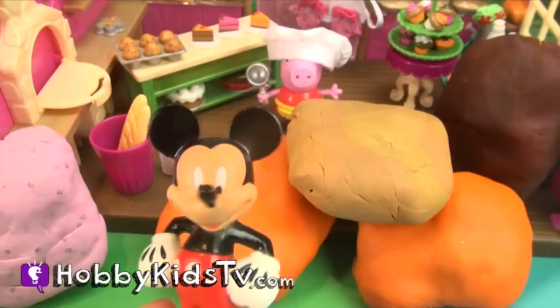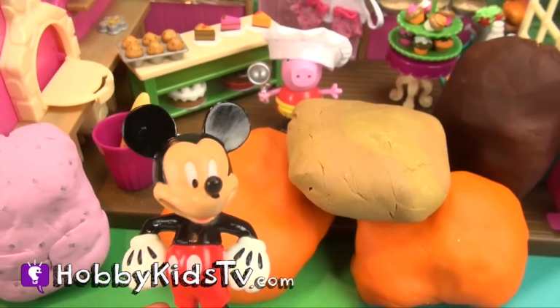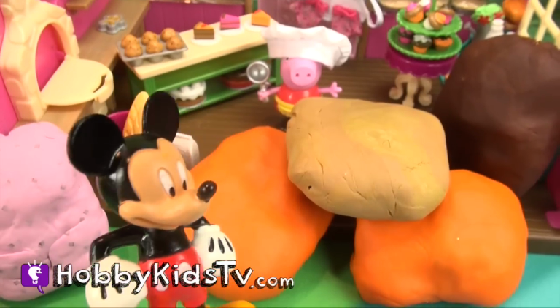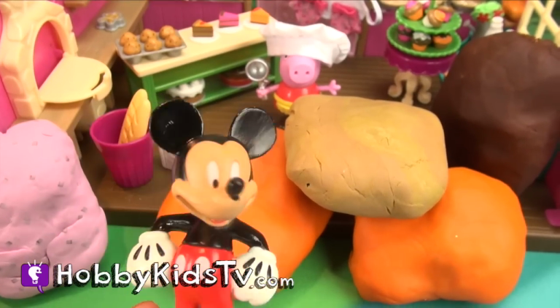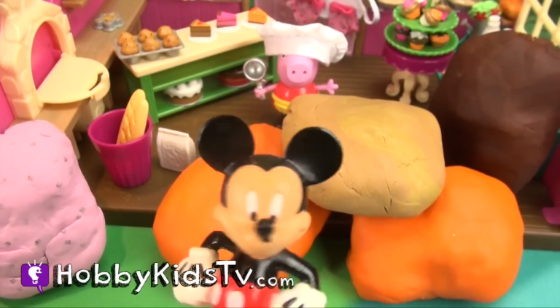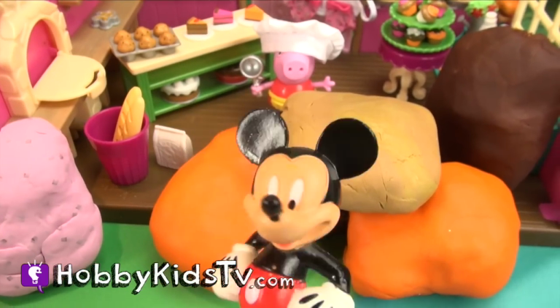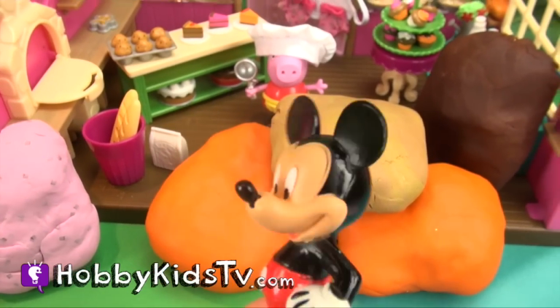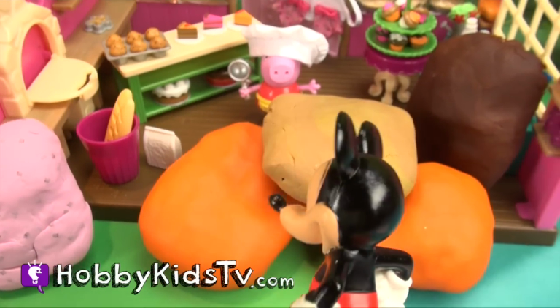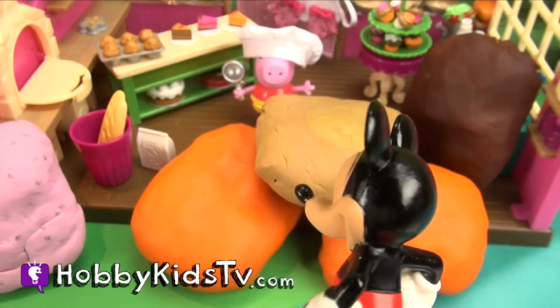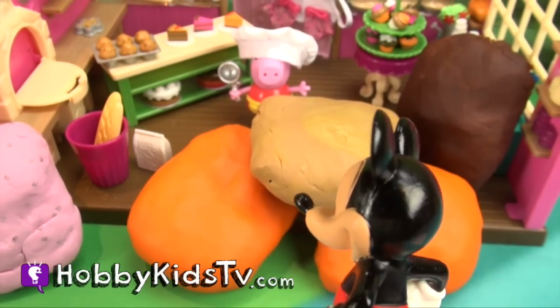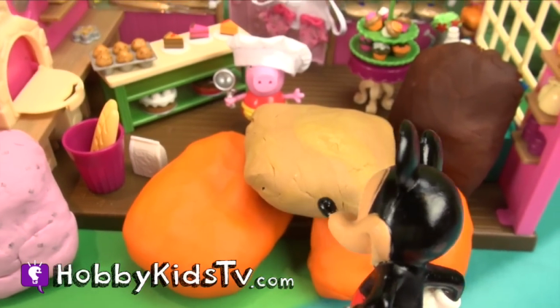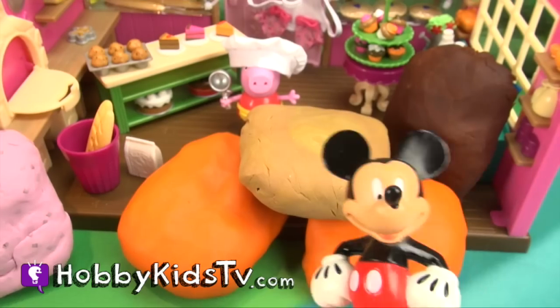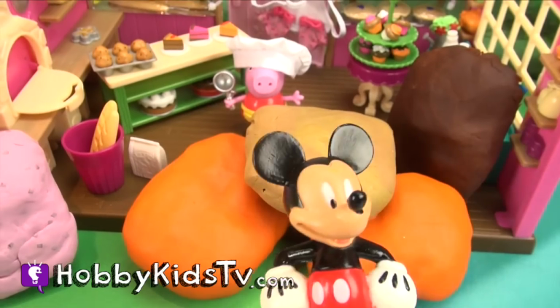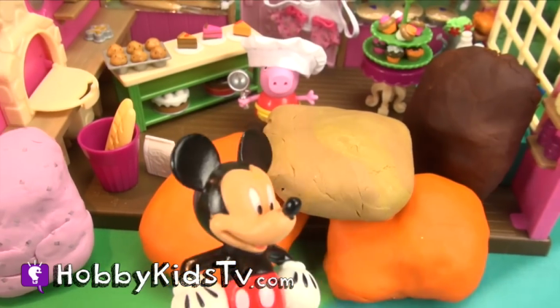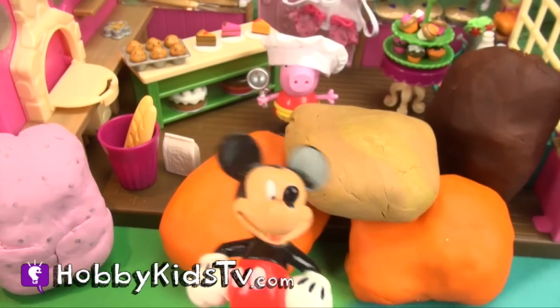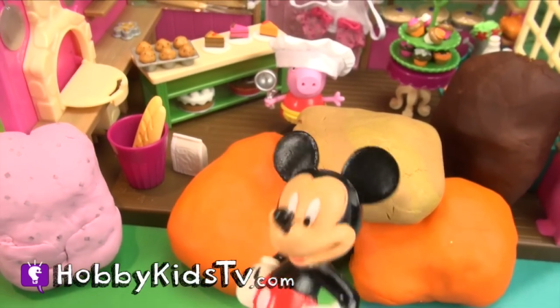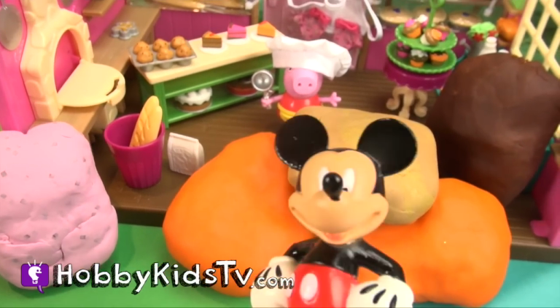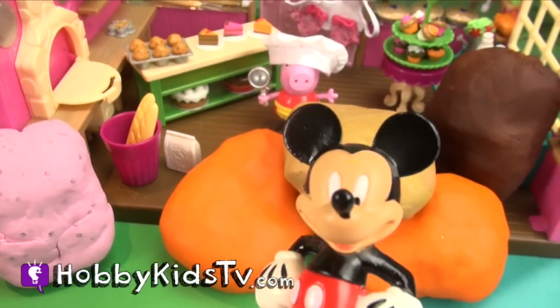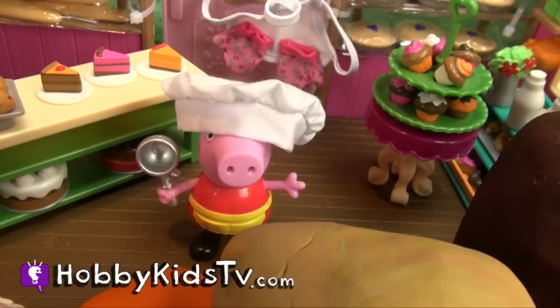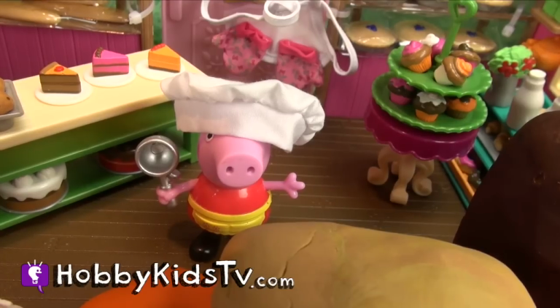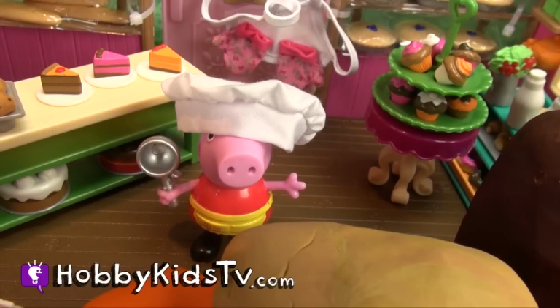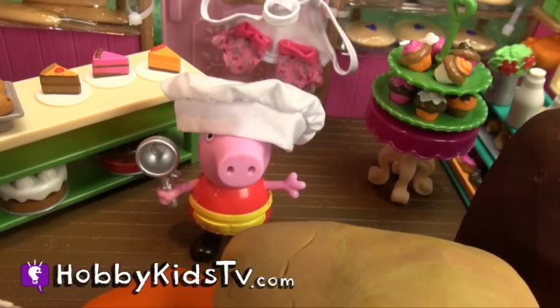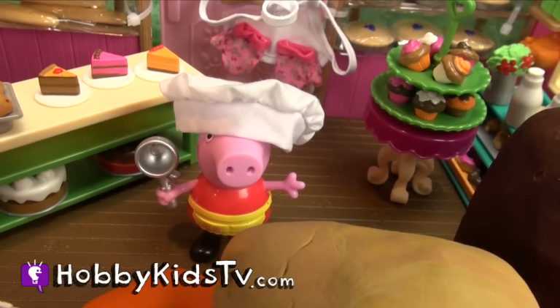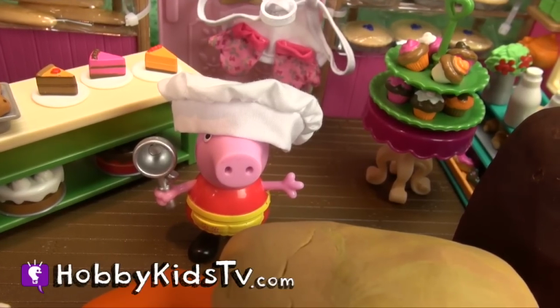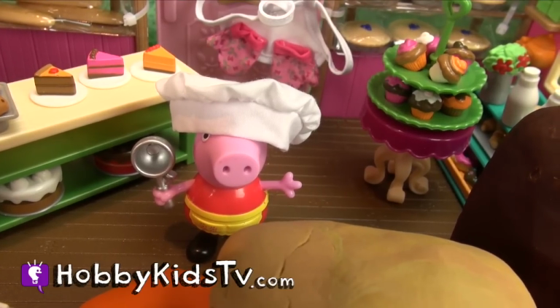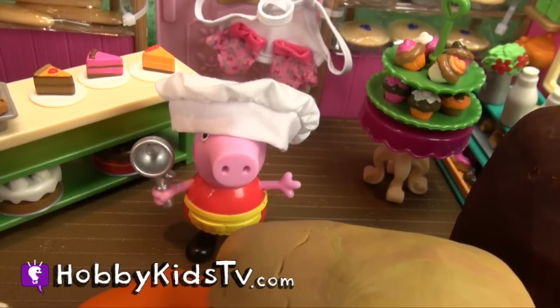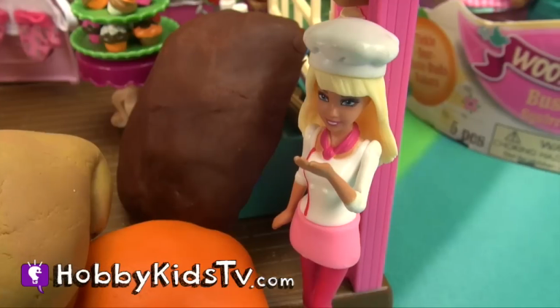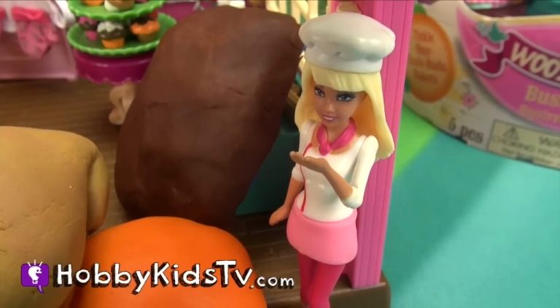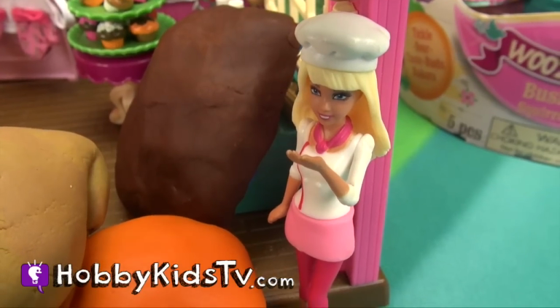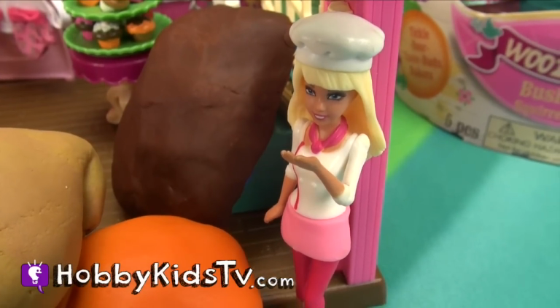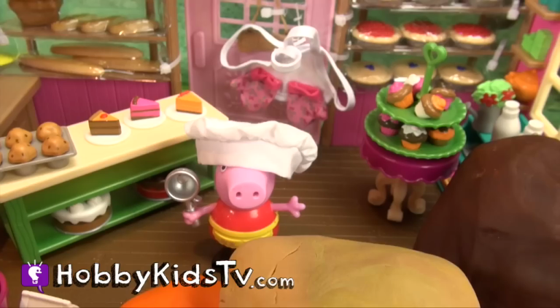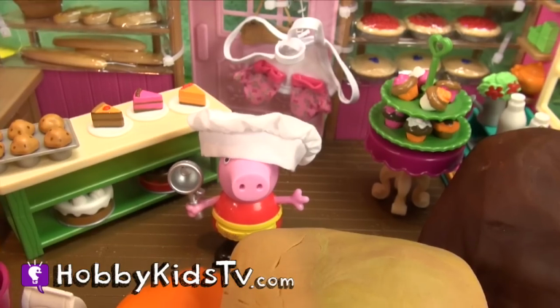Uh oh — there was an explosion of cake batter all over the bakery! We gotta get these little pieces opened up and out of here. Oops, that was my fault — I was baking. I blame Peppa Pig!